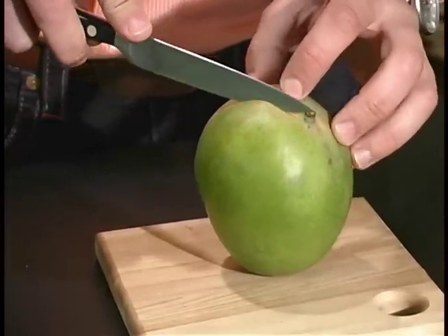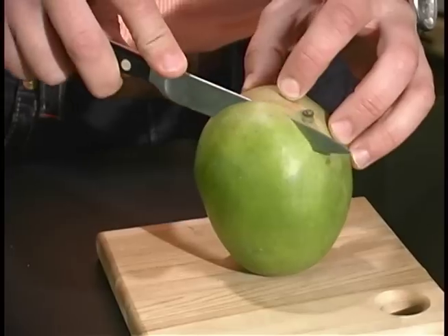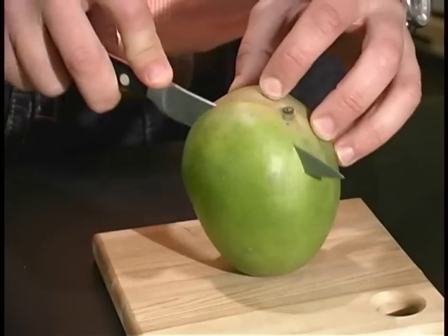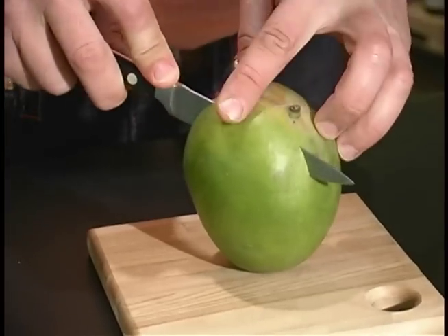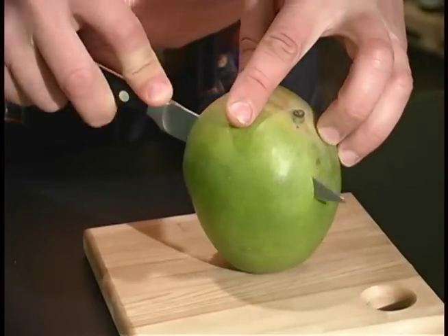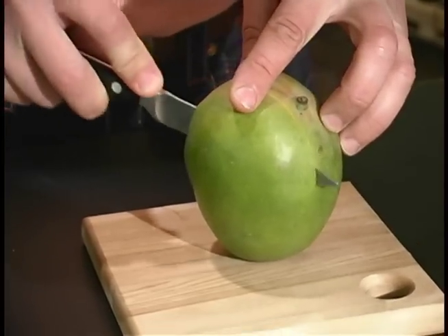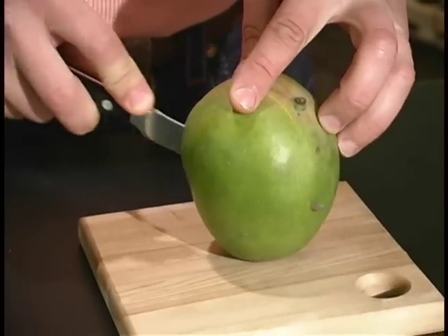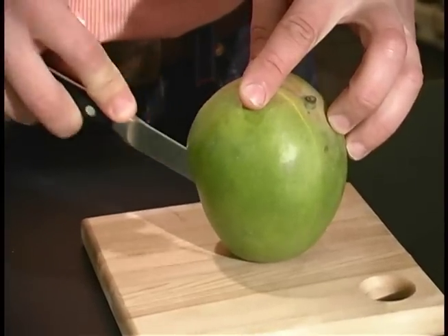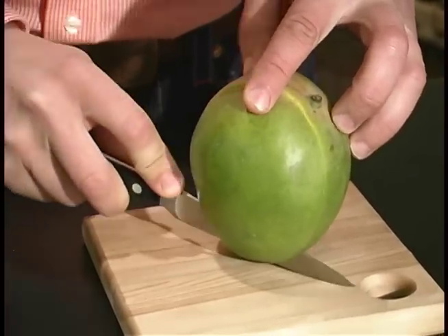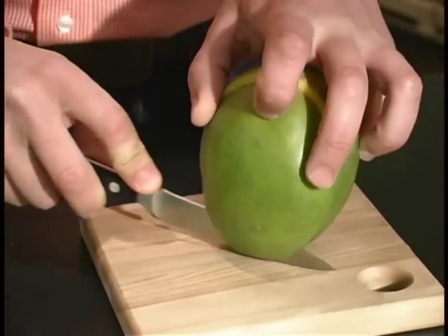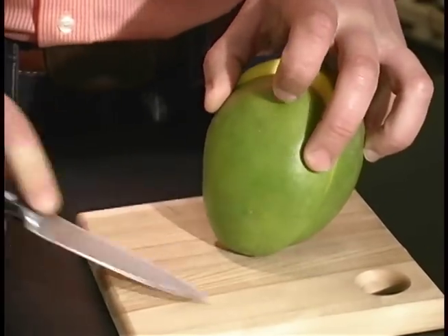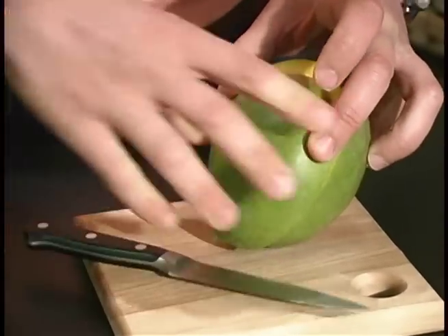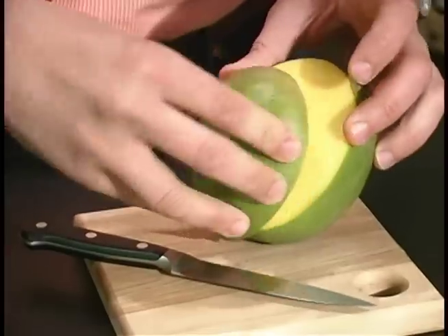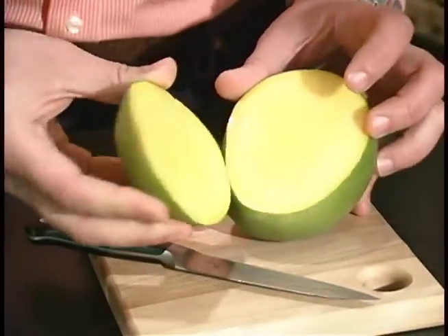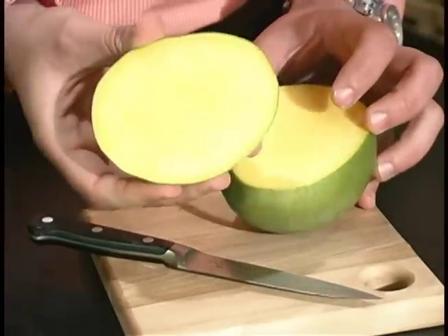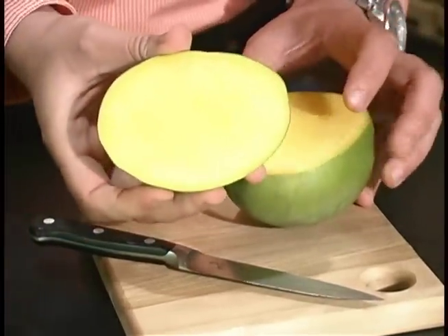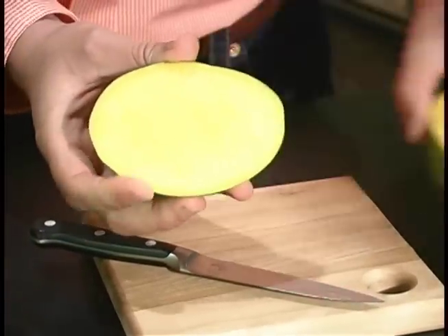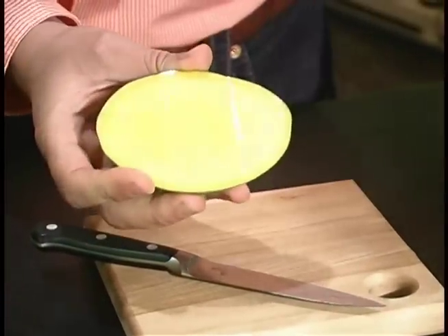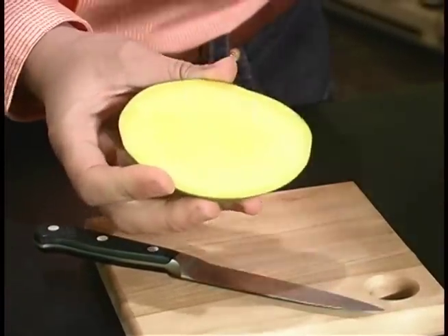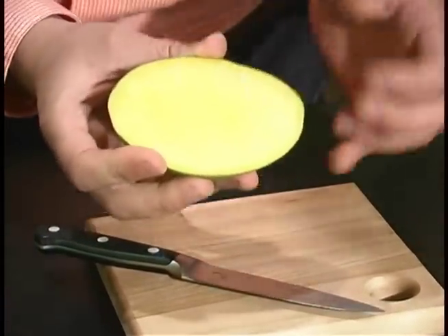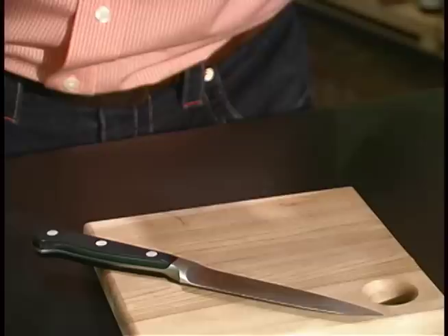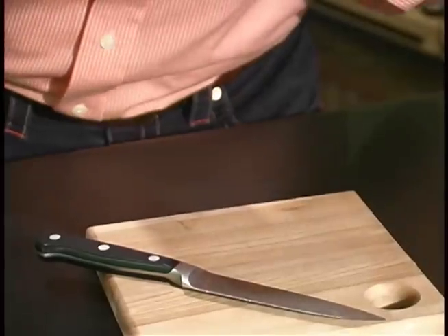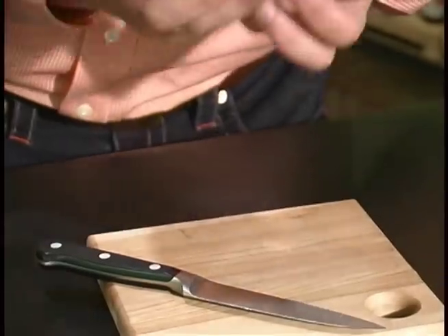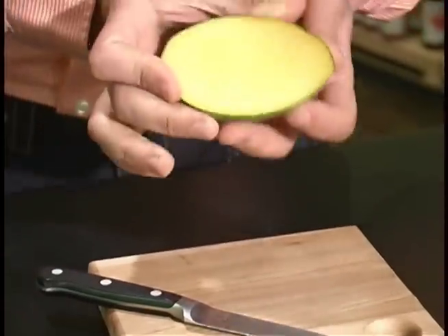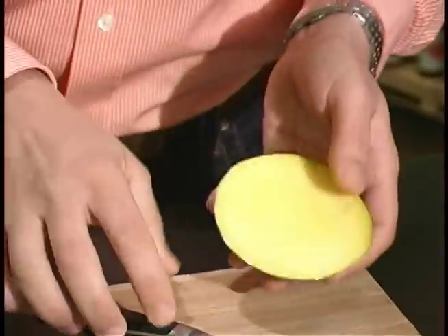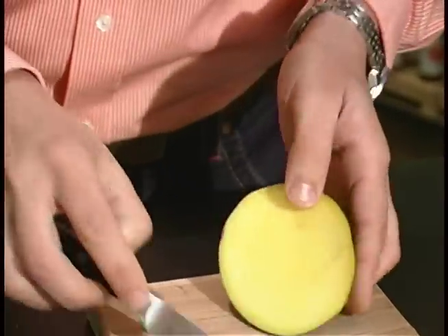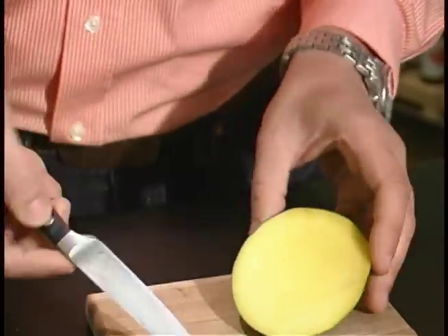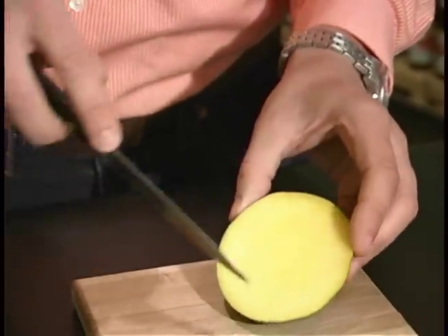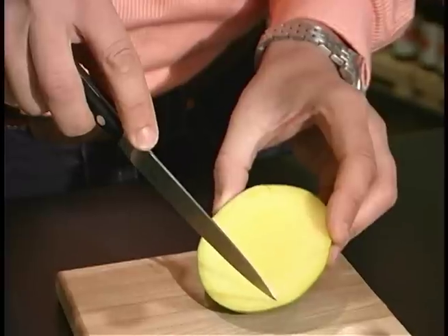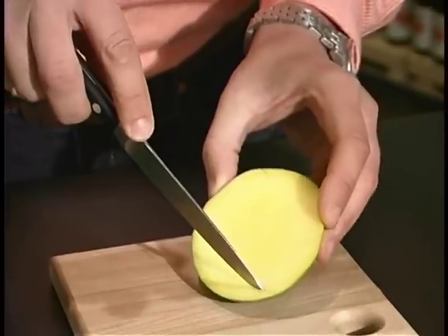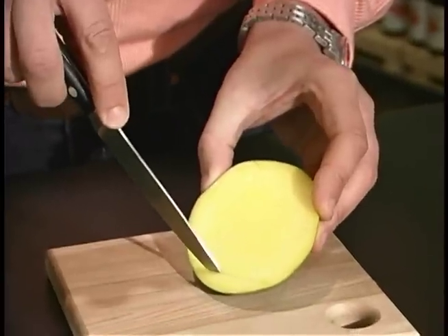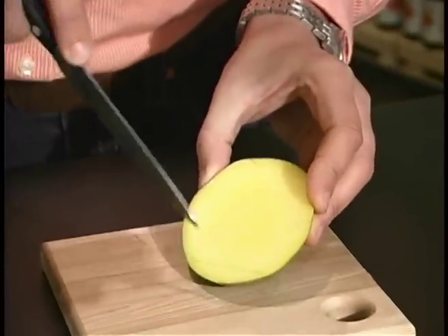What we're going to do is just slice down along the nut, feeling with the knife and coming along. When we cut it open, we see this glorious gold color — and it smells absolutely delicious.